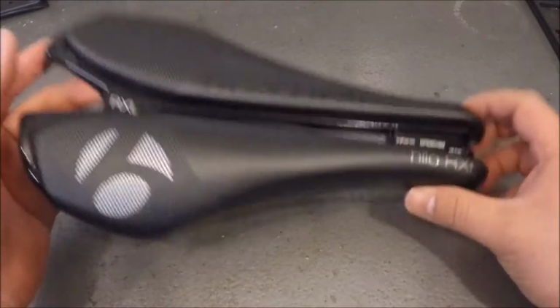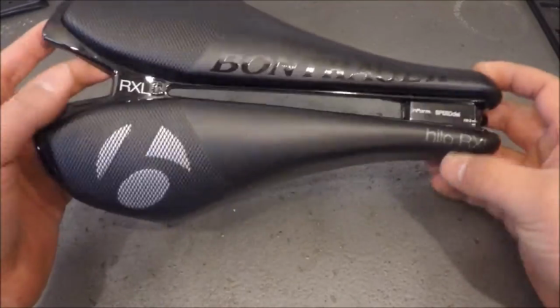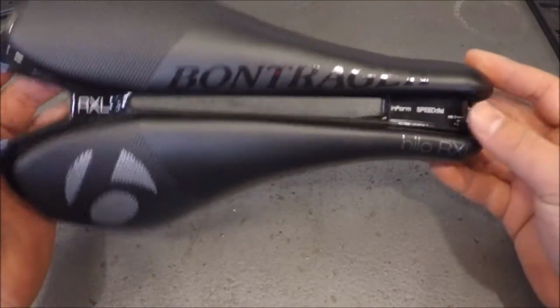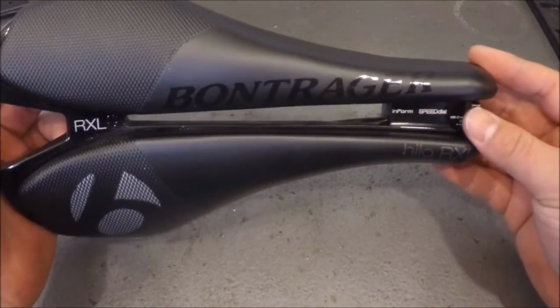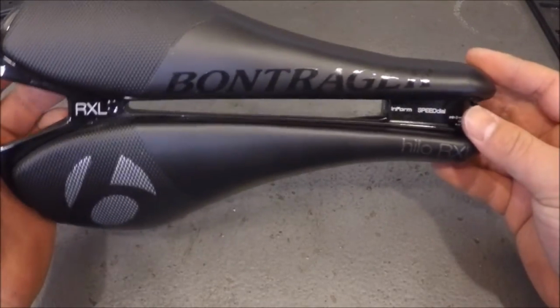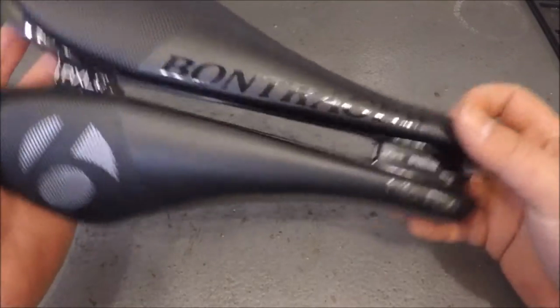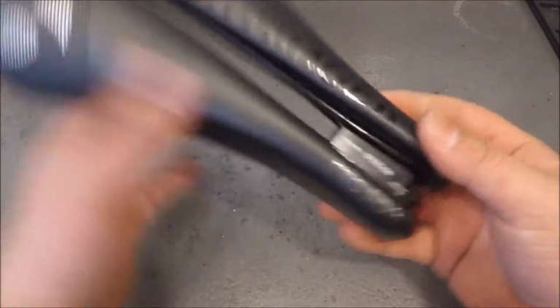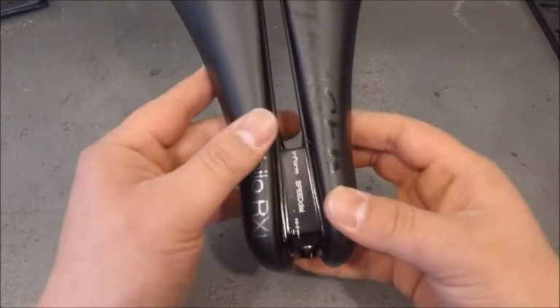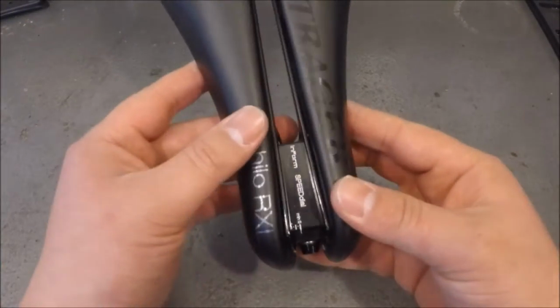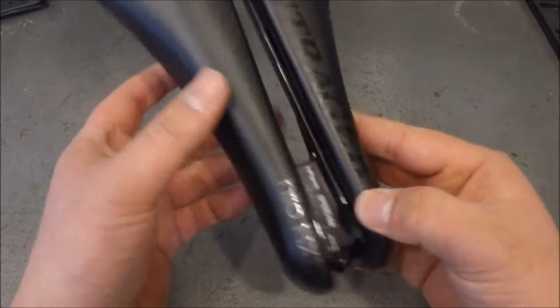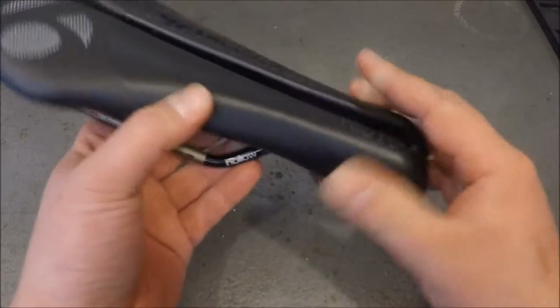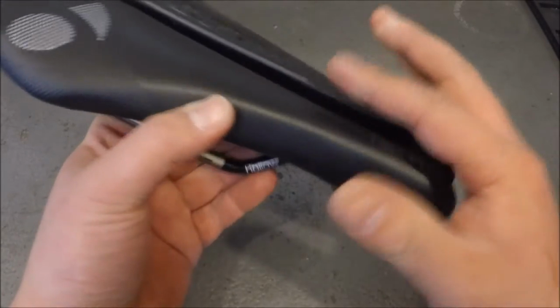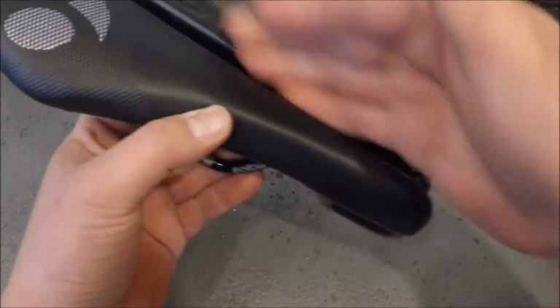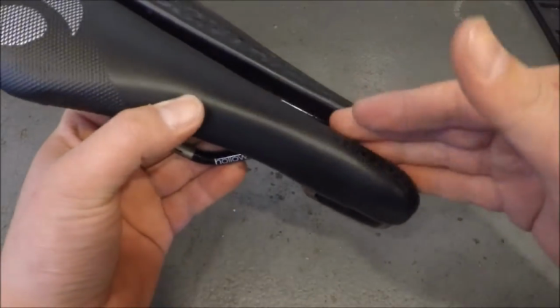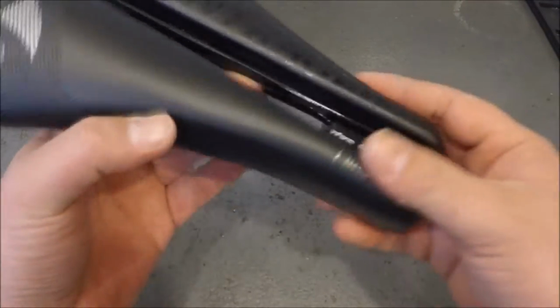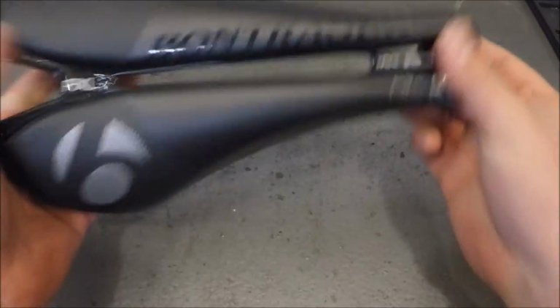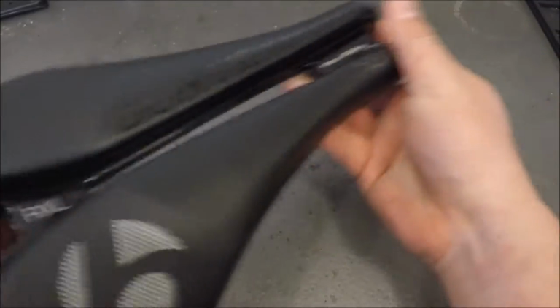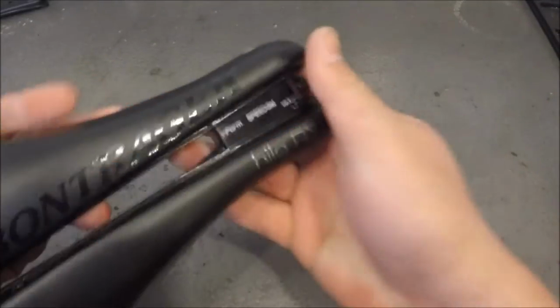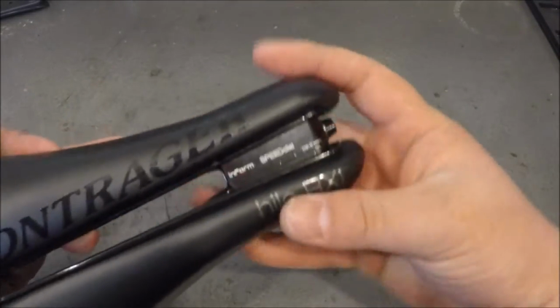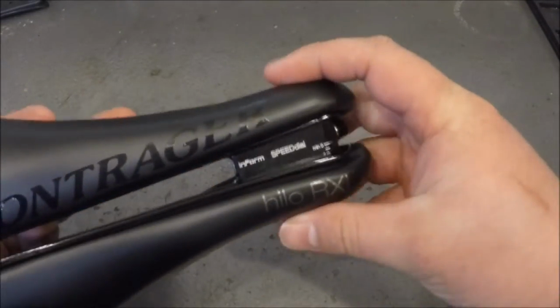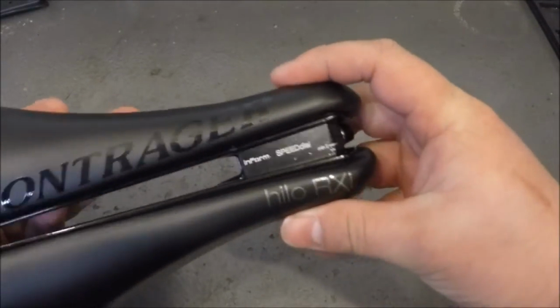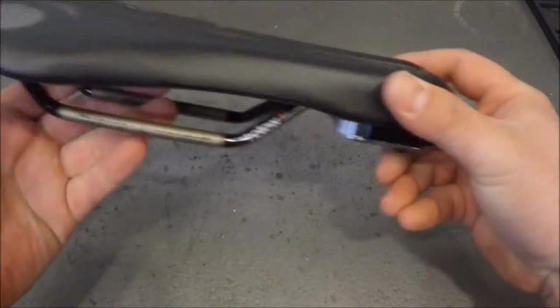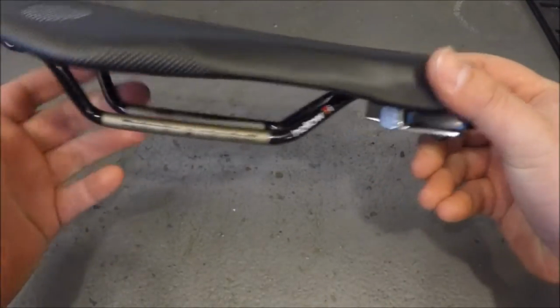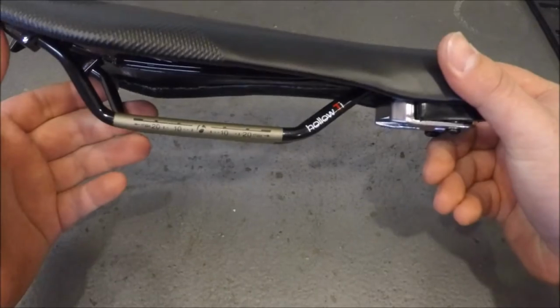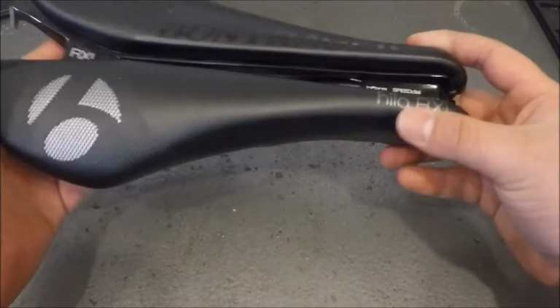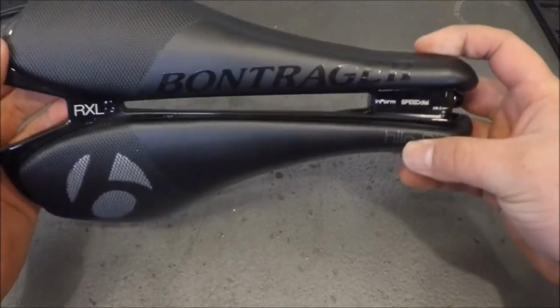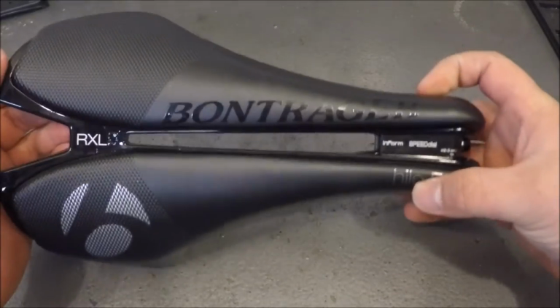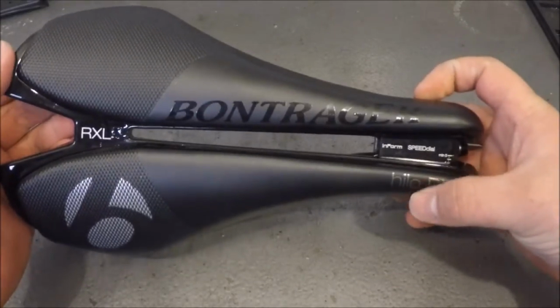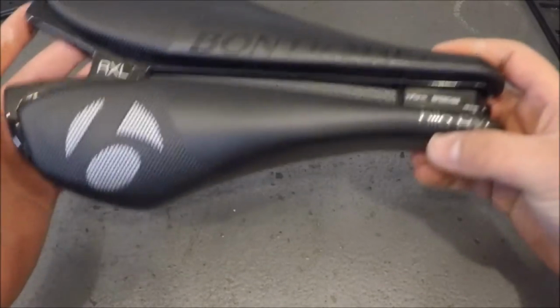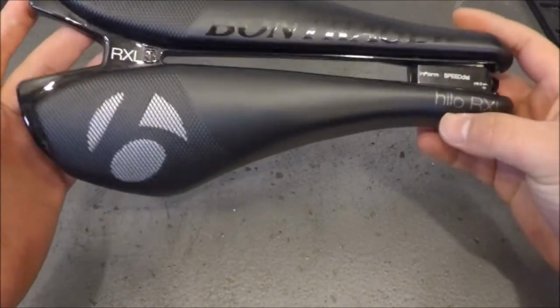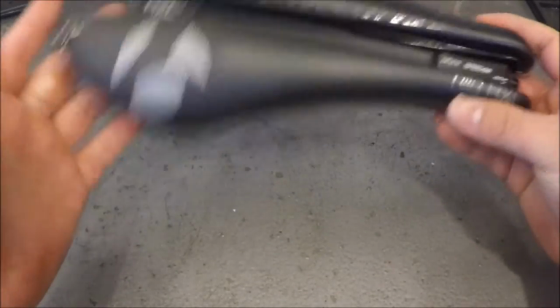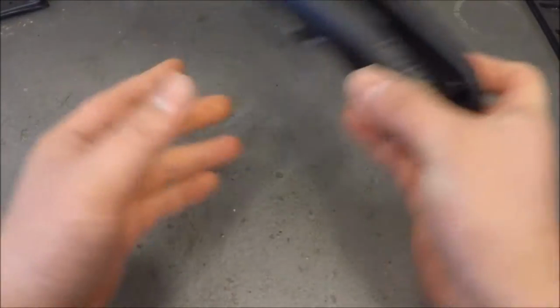And finally, our last kind of saddle is a time trial saddle. These ones are usually characterized by a cutout down the middle of the saddle to help better support just the sit bone area. But time trial saddles can come in so many other different types of shapes and sizes.